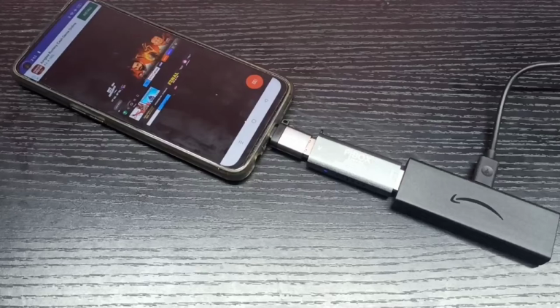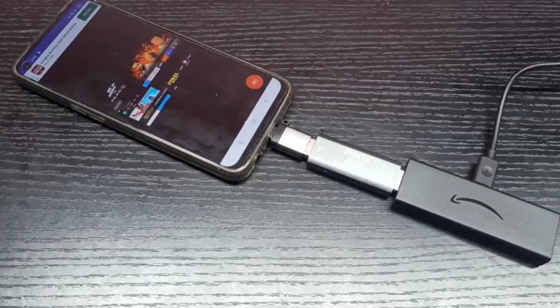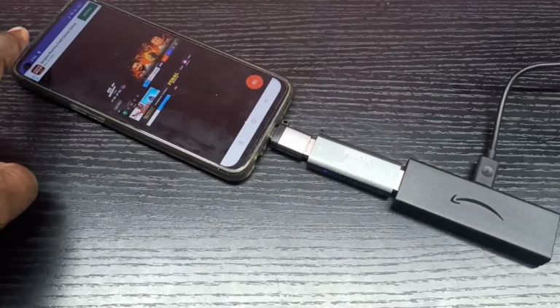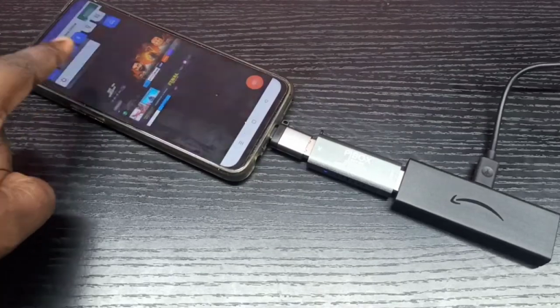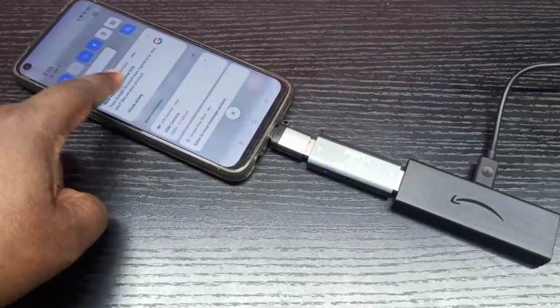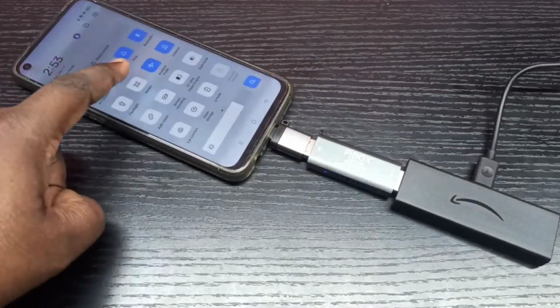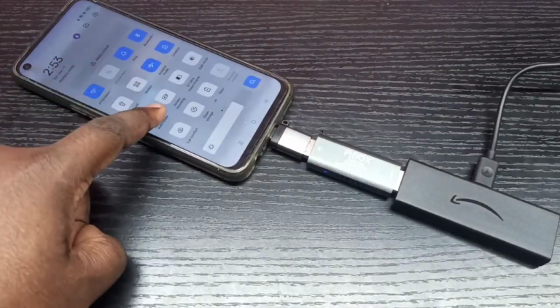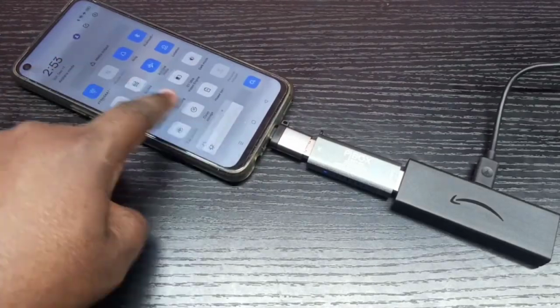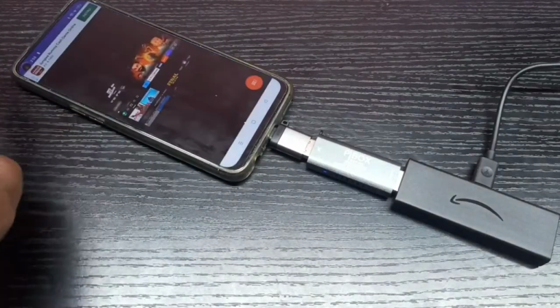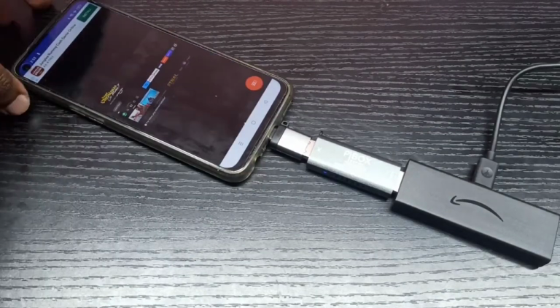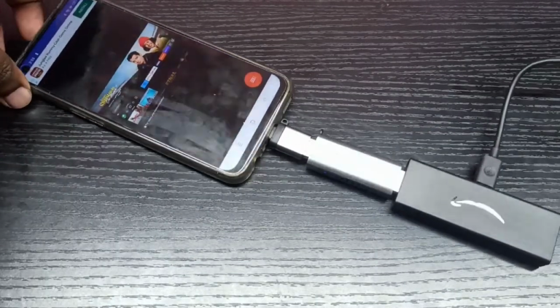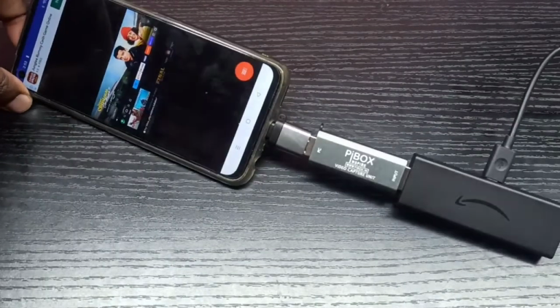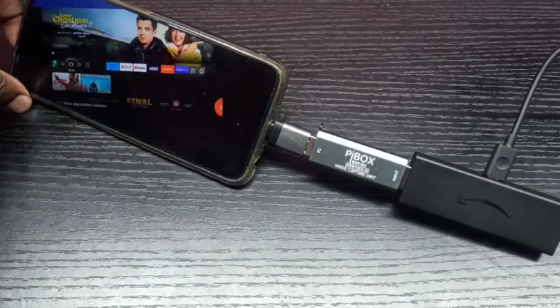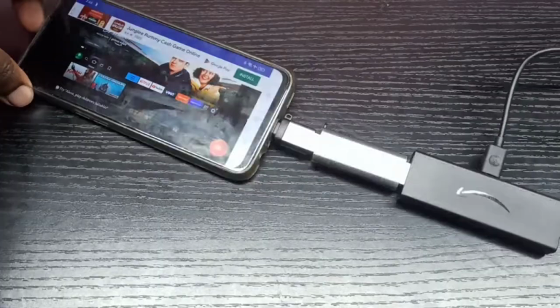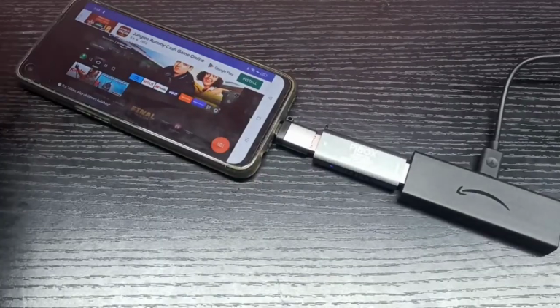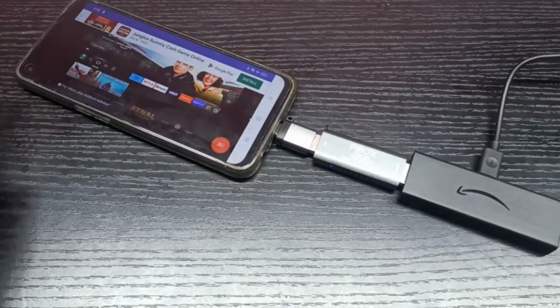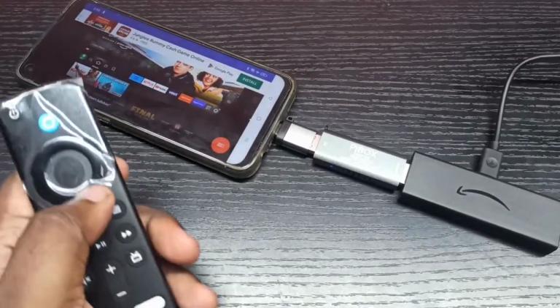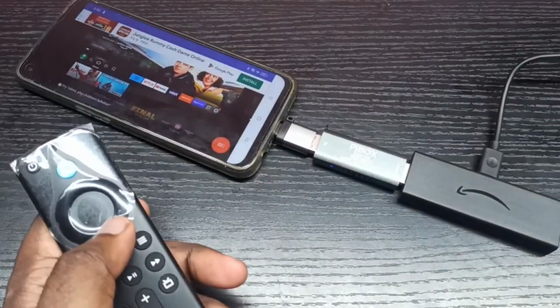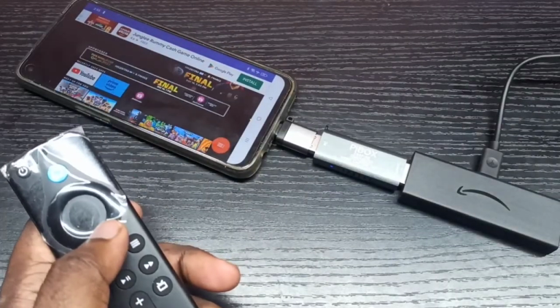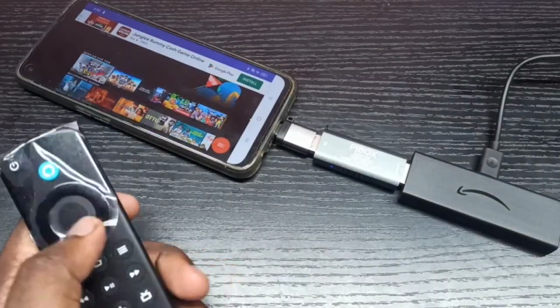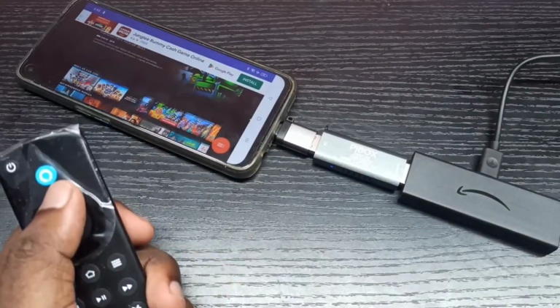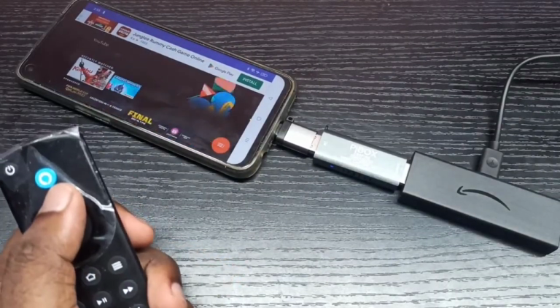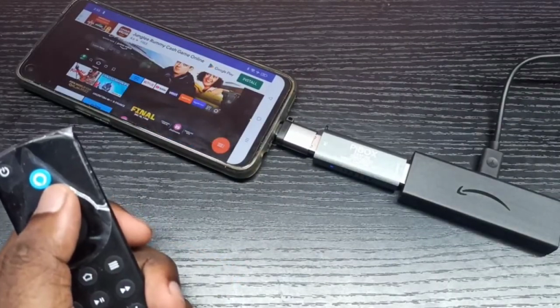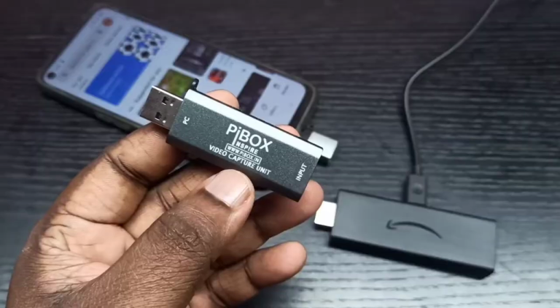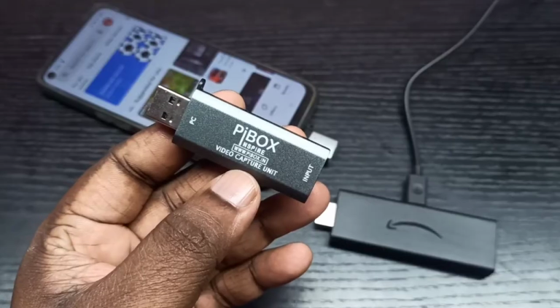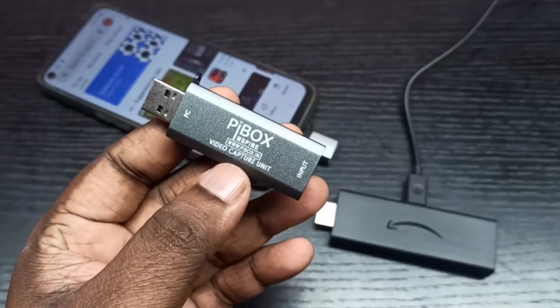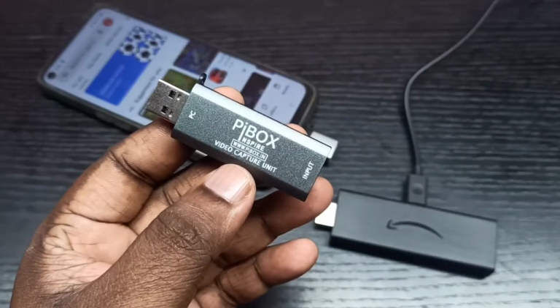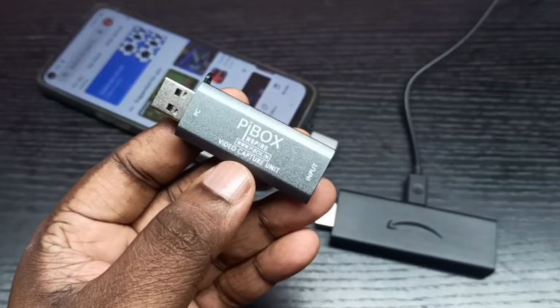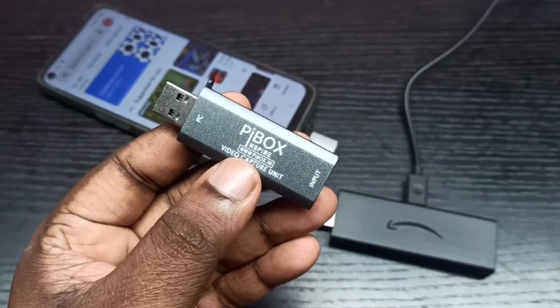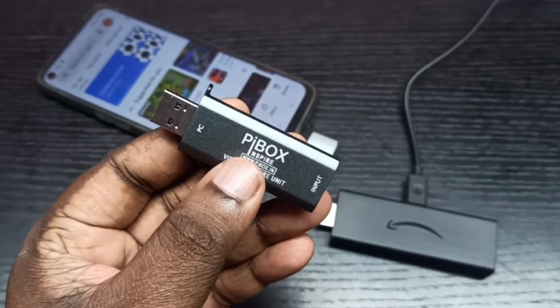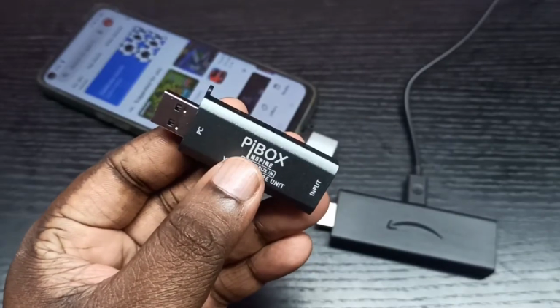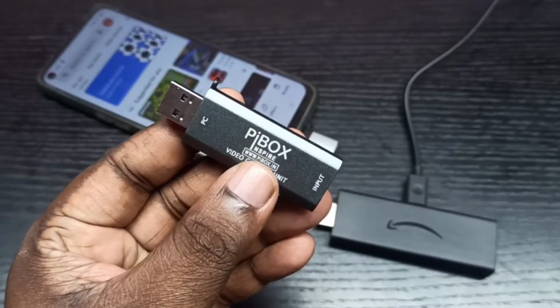This video shows how to connect Amazon Fire TV Stick to an Android mobile phone. Here I have connected this Fire TV Stick to an Android mobile phone. For this we need a video capture device — here I am using the PI box video capture device.